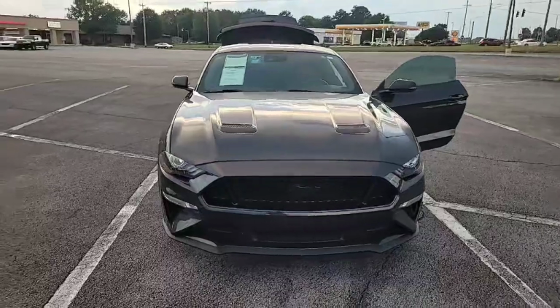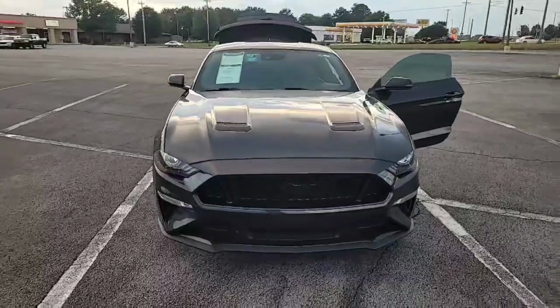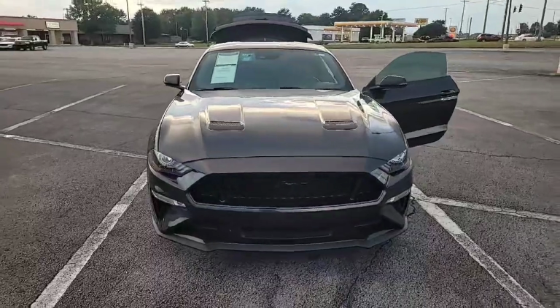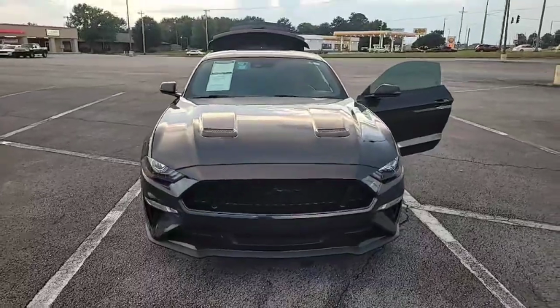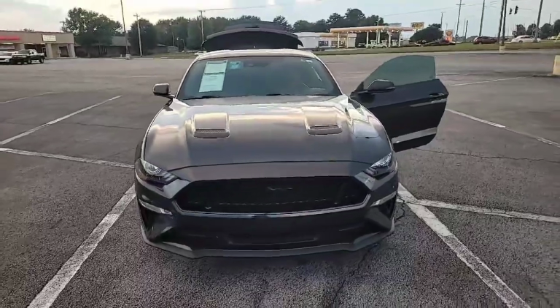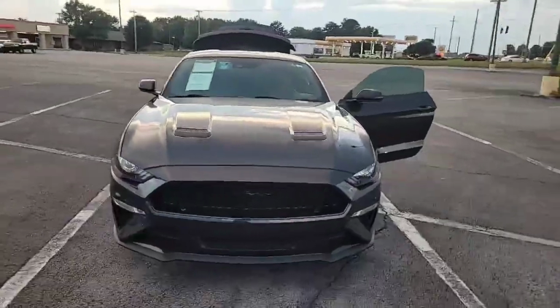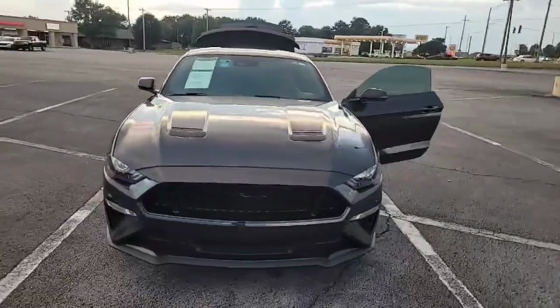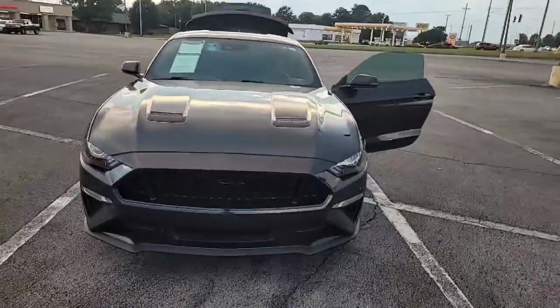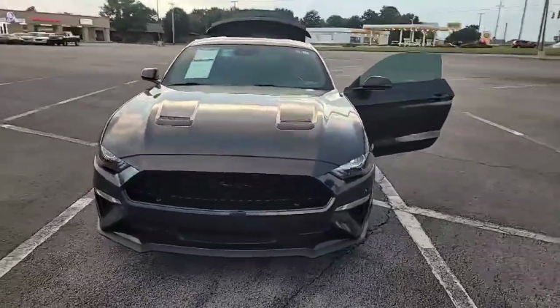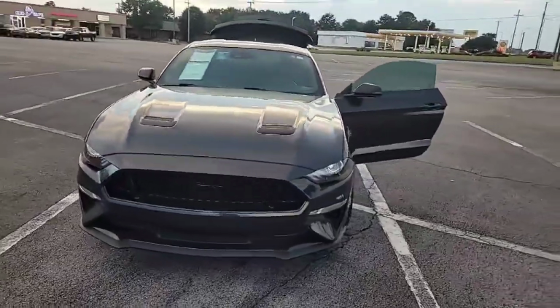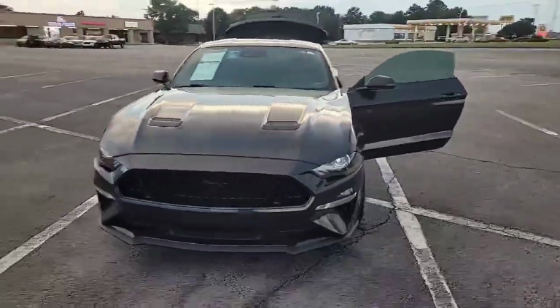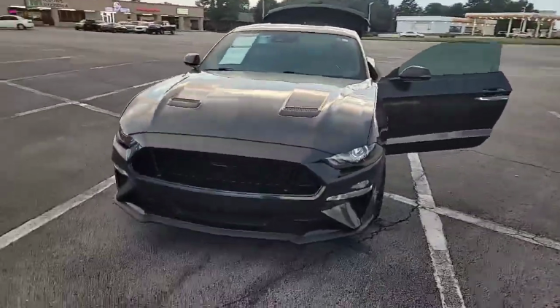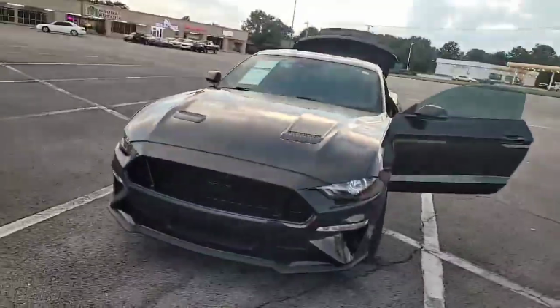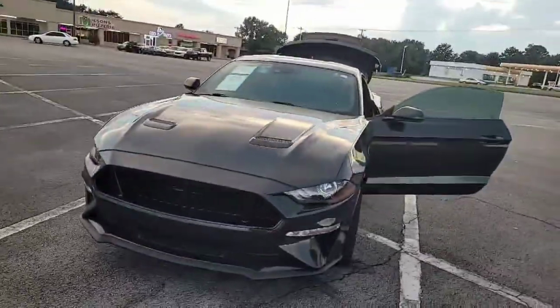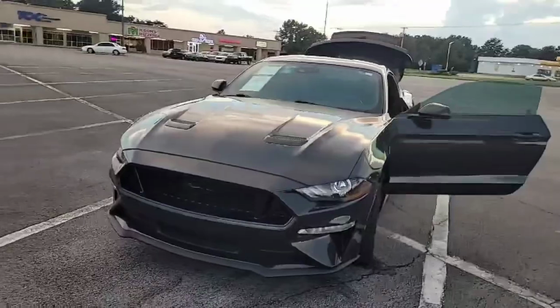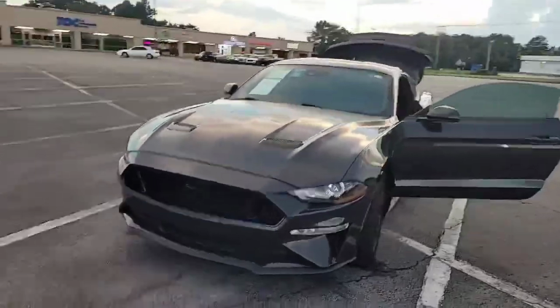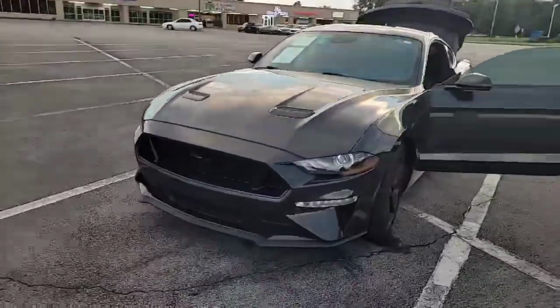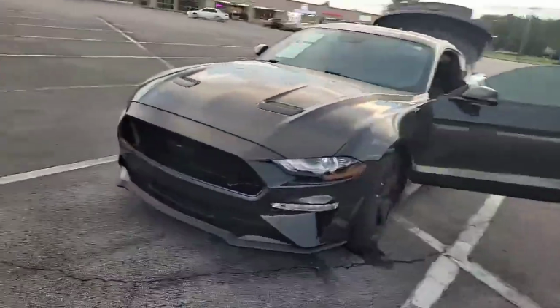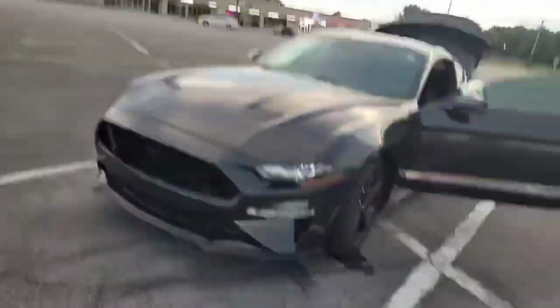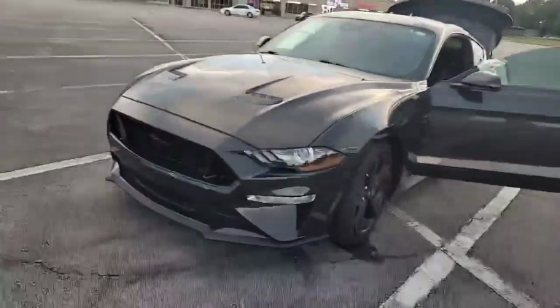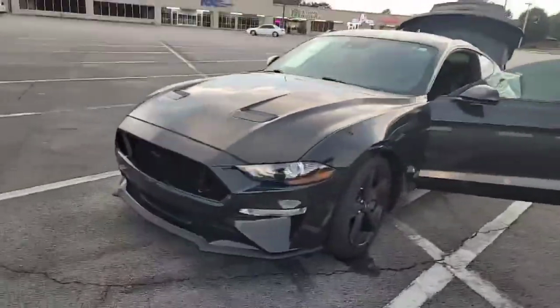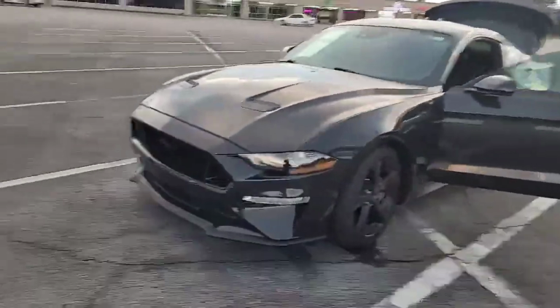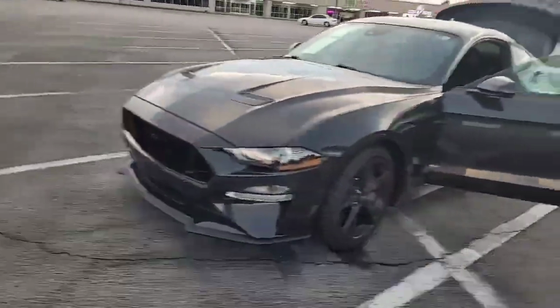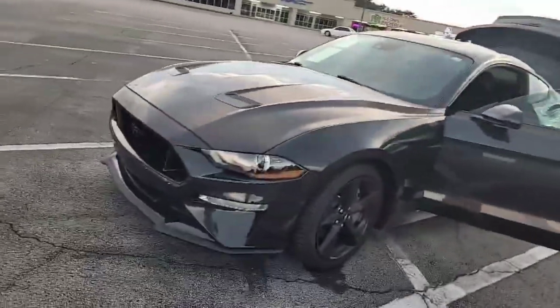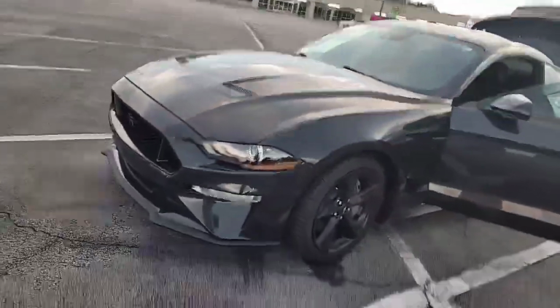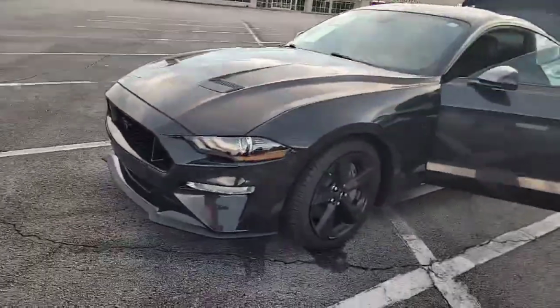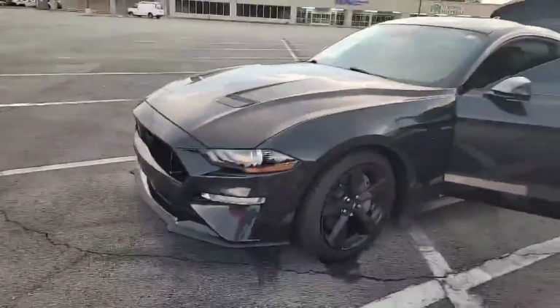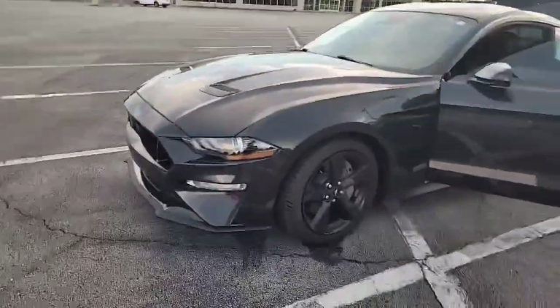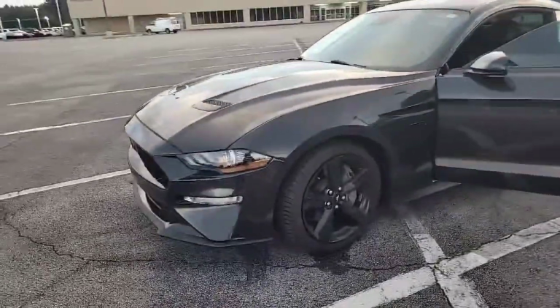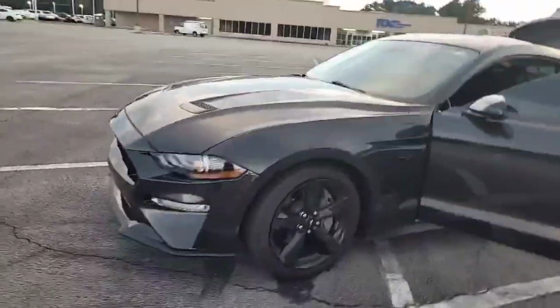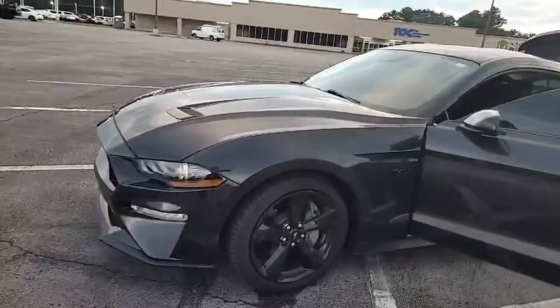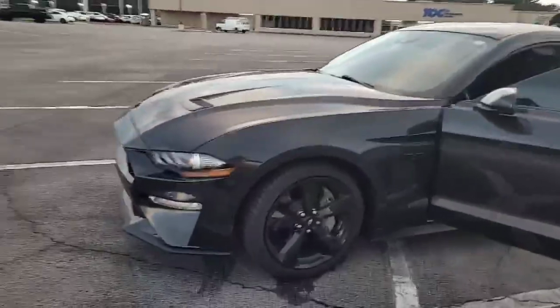Hey, this is Green Davidson, Sarah Toyota of Decatur, coming to you with a 2022 Ford Mustang GT Premium. It's a 5.0 vehicle.